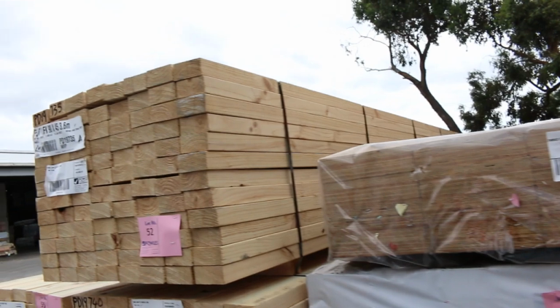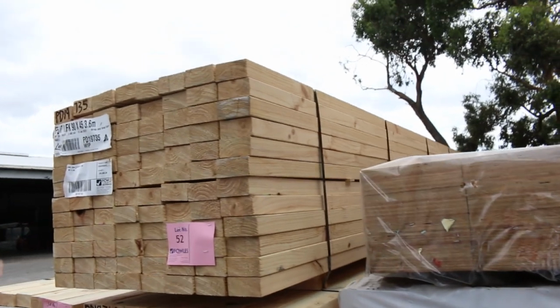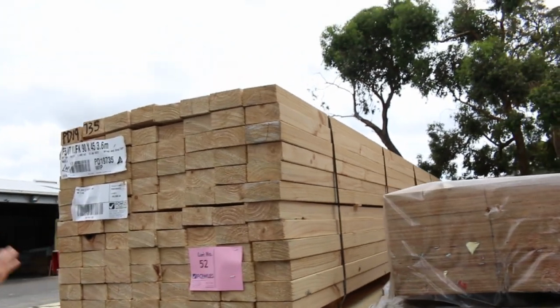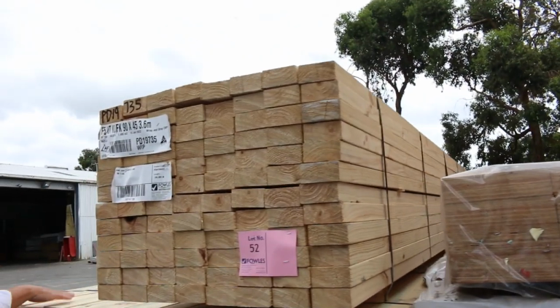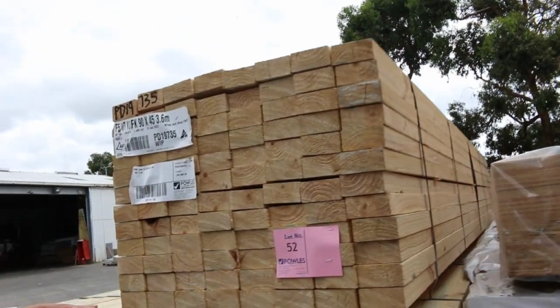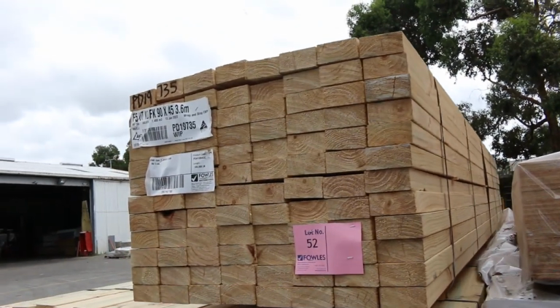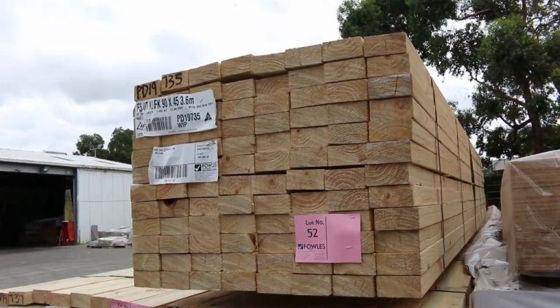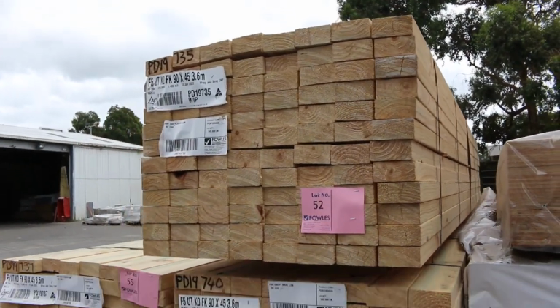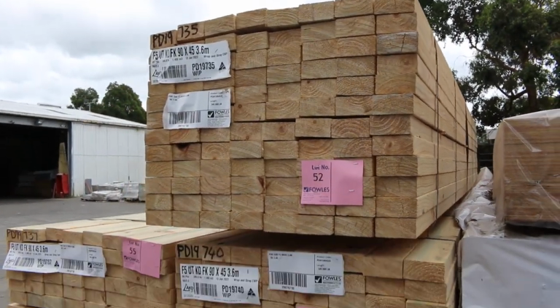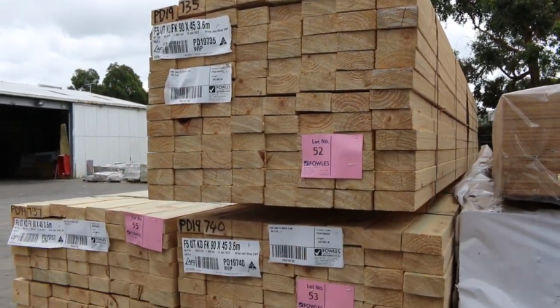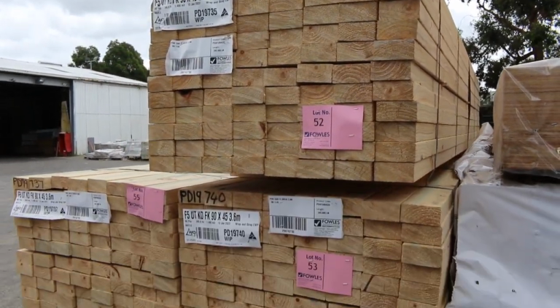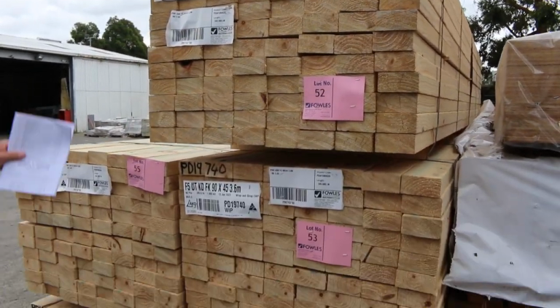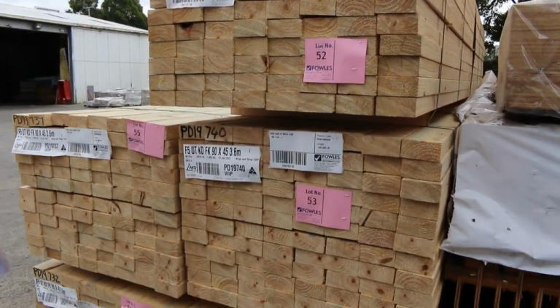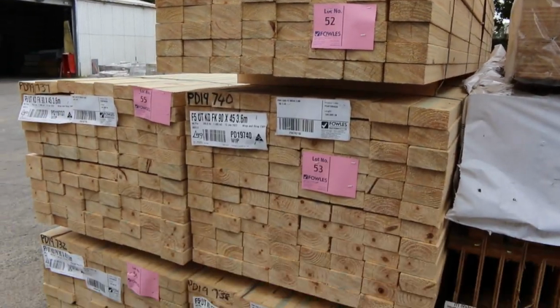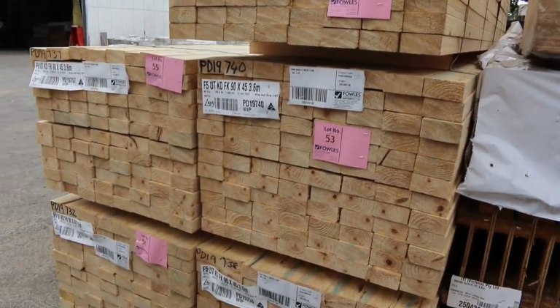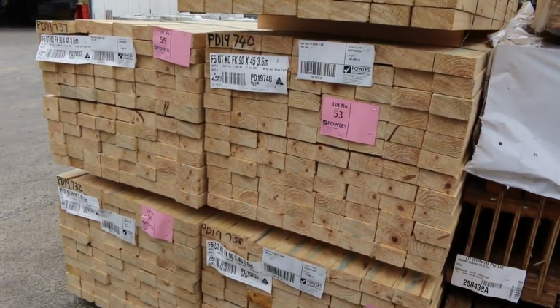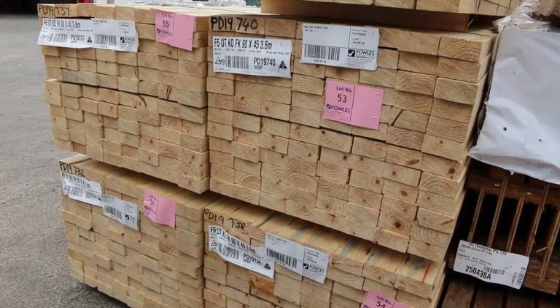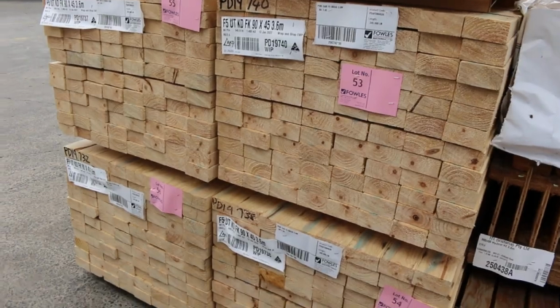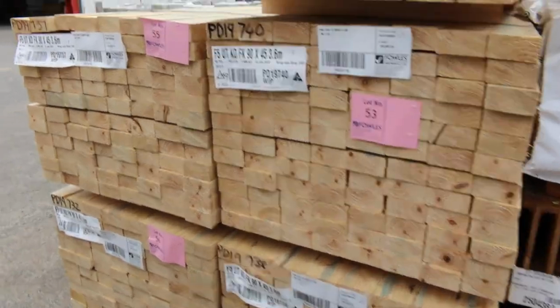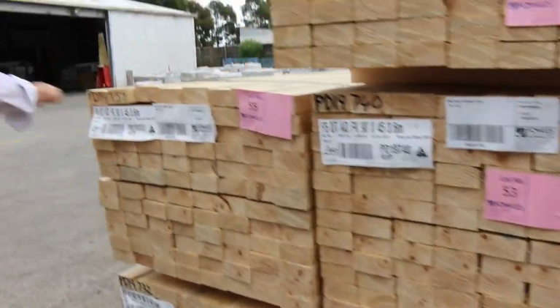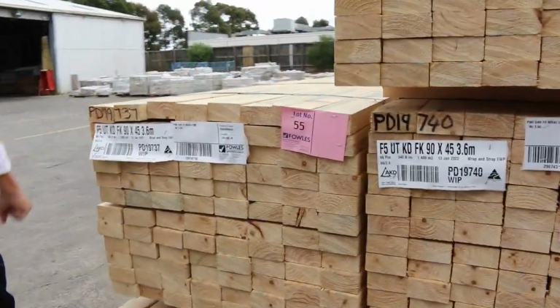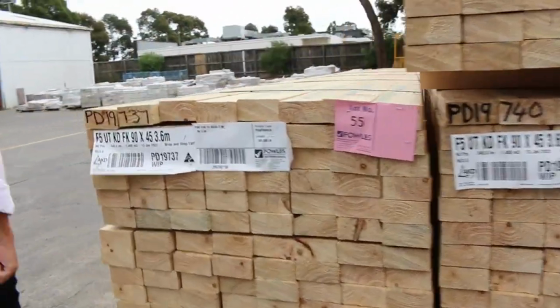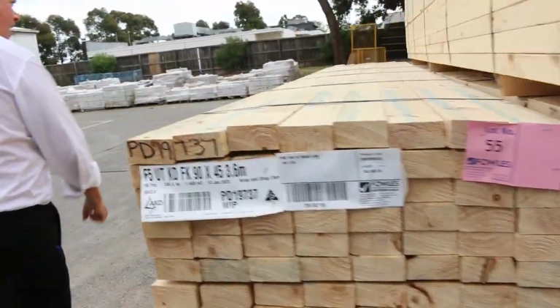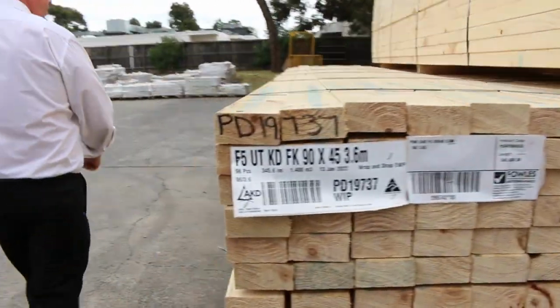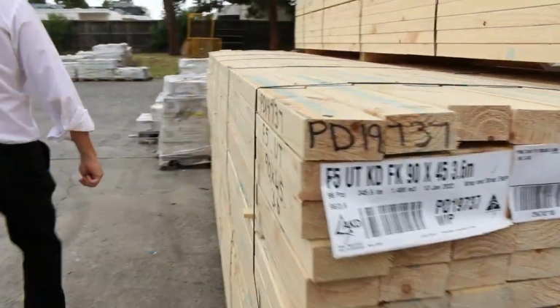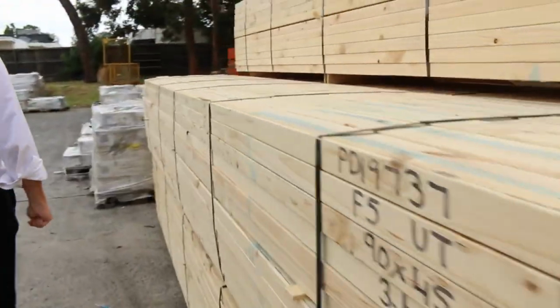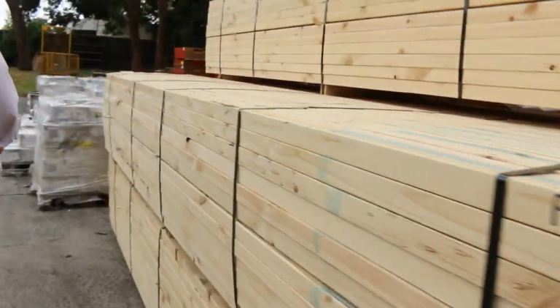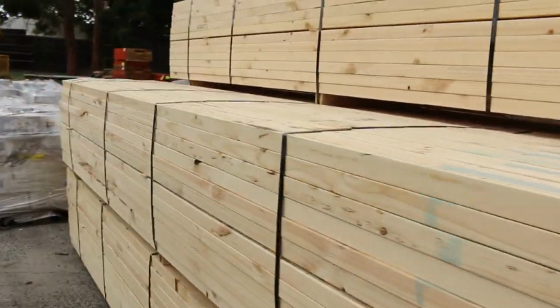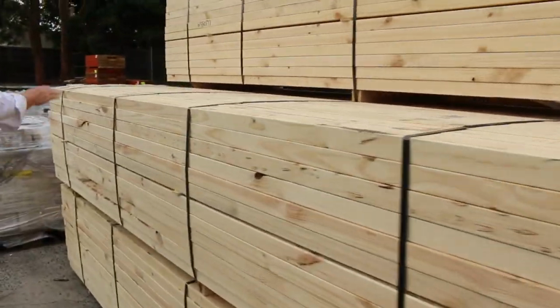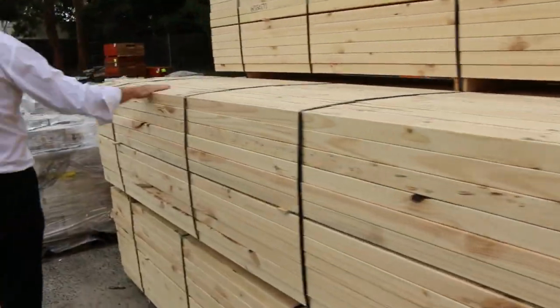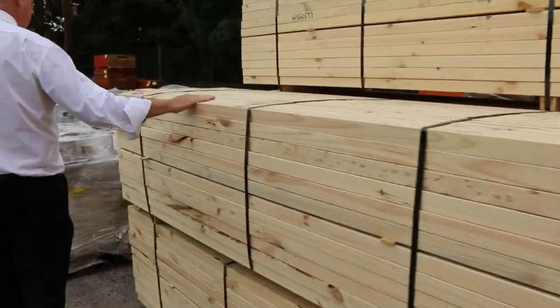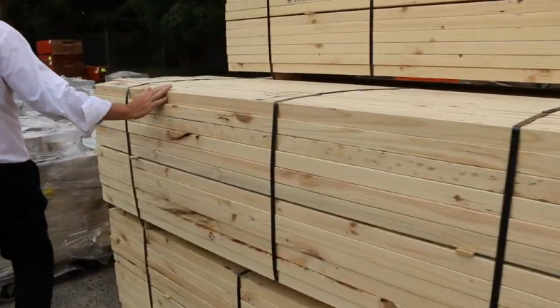More of the 90 by 45s there again — these are all 3.6m lengths, there's actually 5 packs of that. So a beautiful range there of the 90 by 45 structural pine just to start us away.